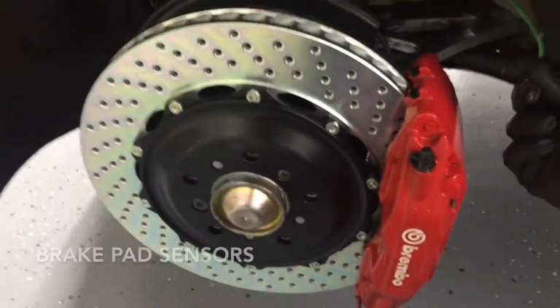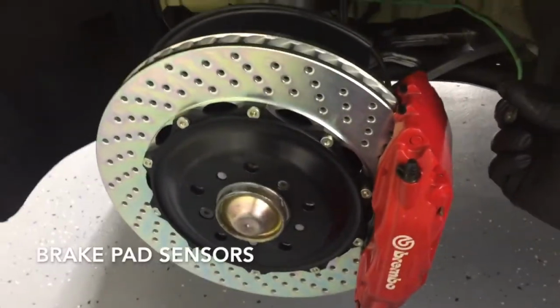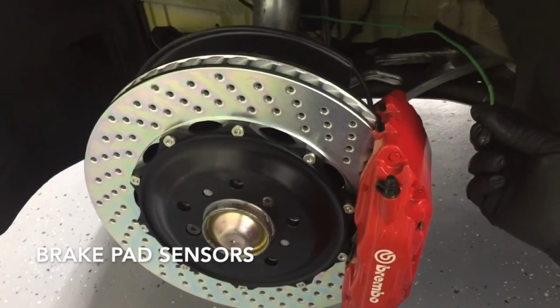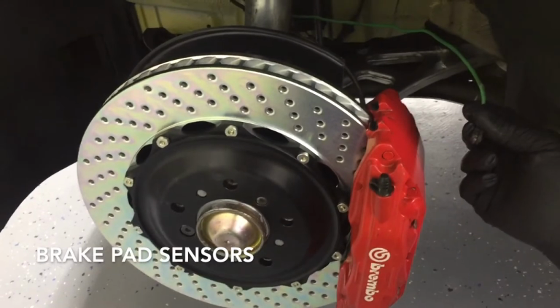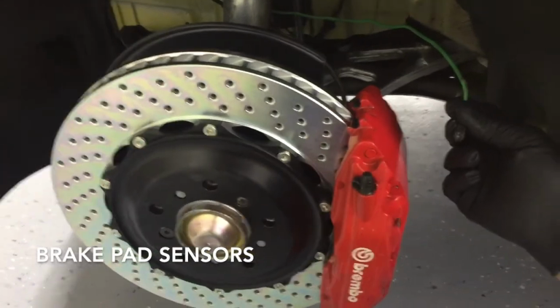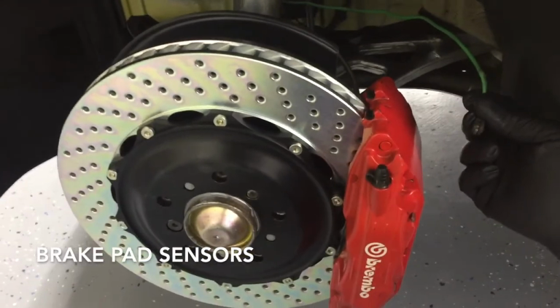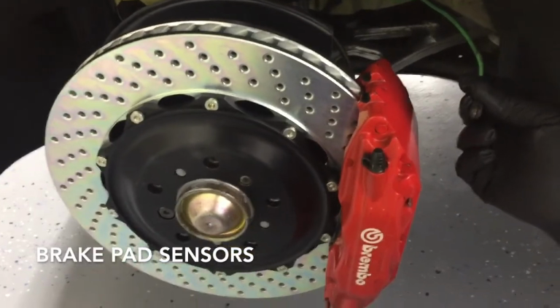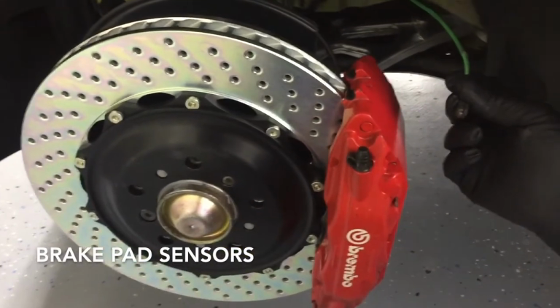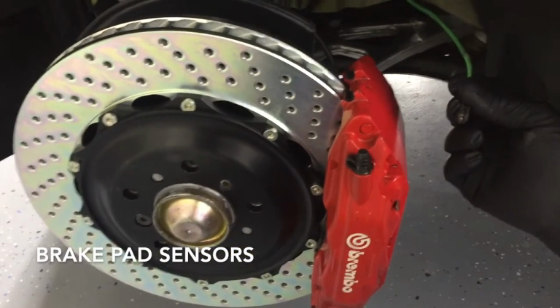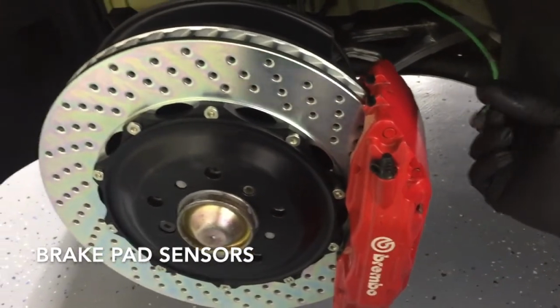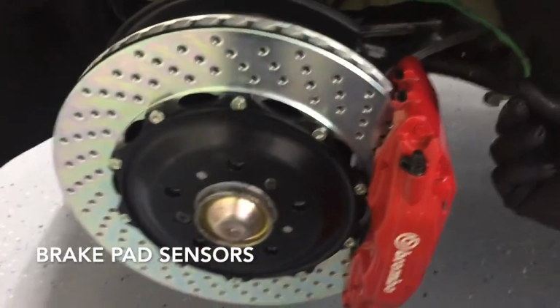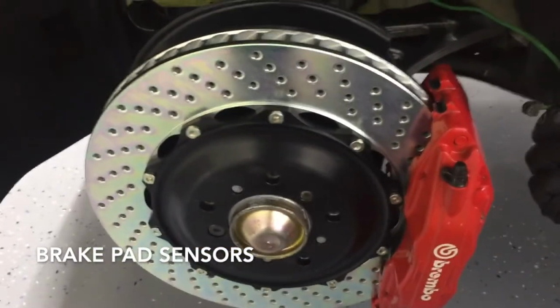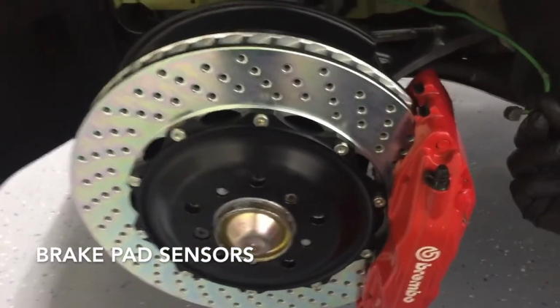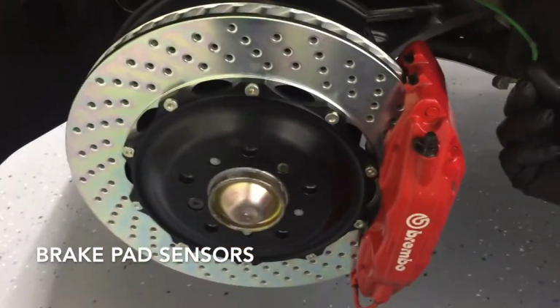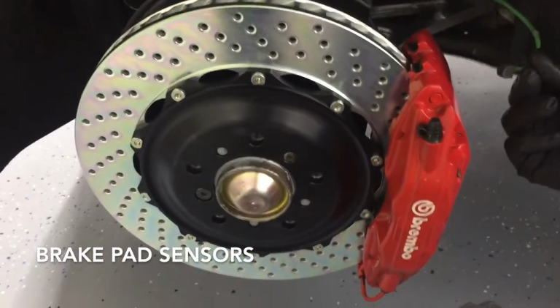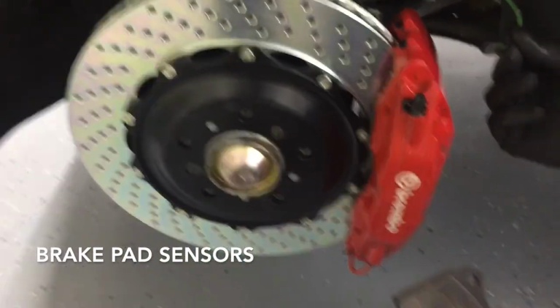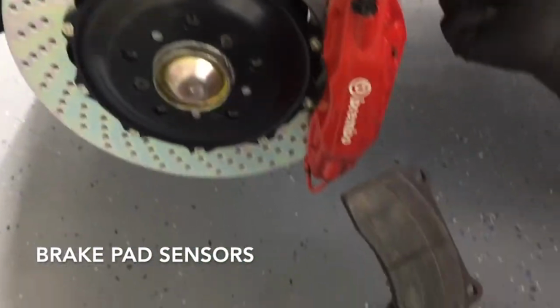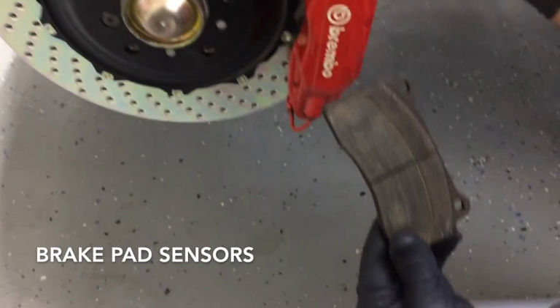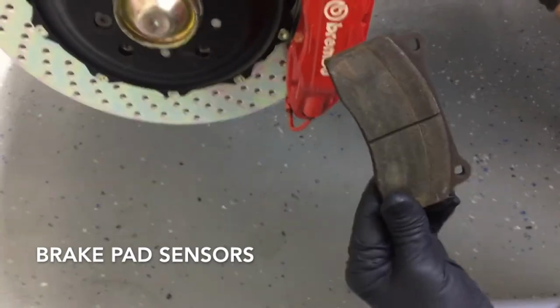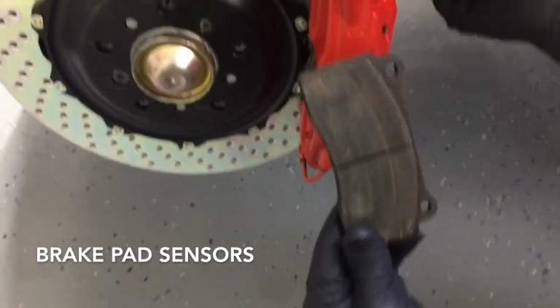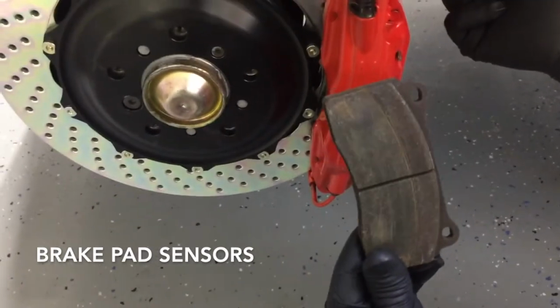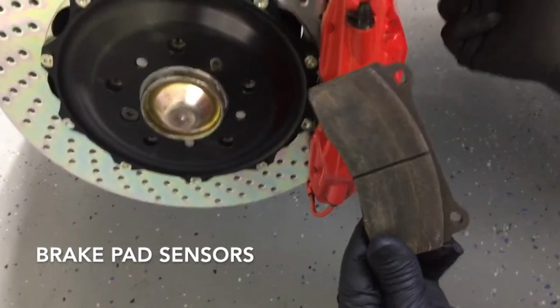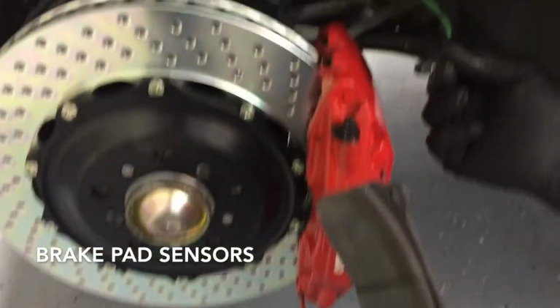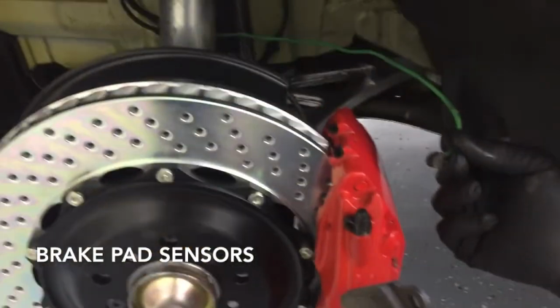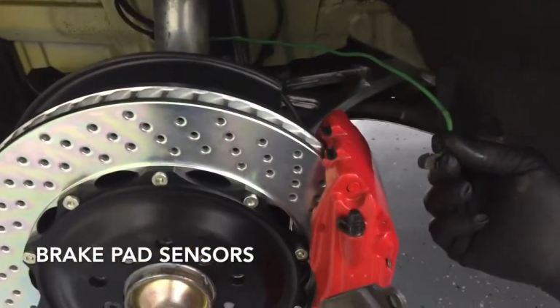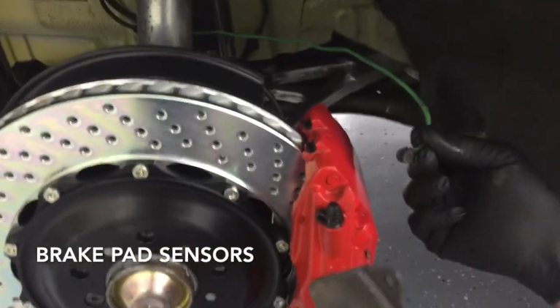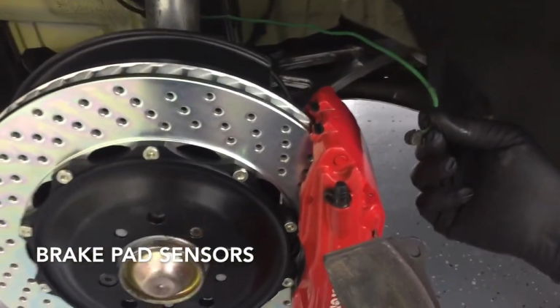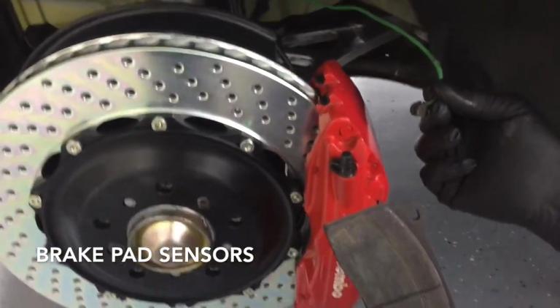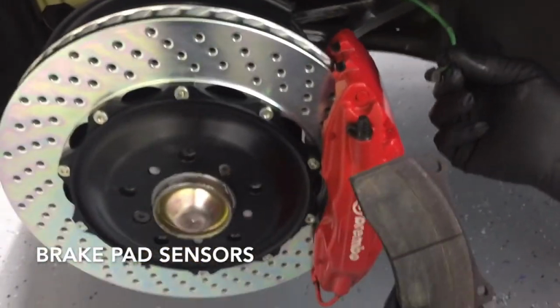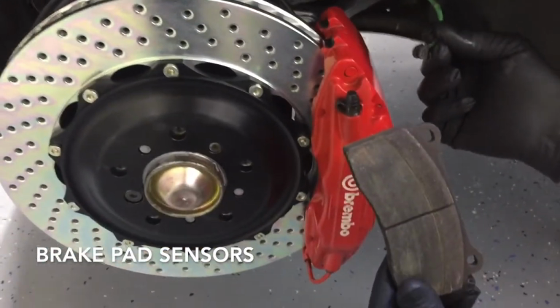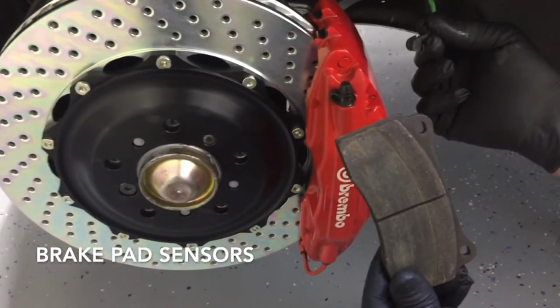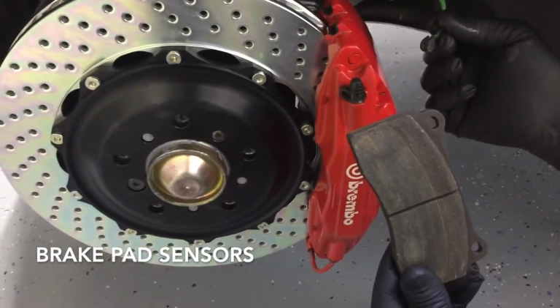The last touch is to plug in your brake pad sensor. When you order your pads, make sure that you get one that will accommodate that sensor, otherwise you'll have to delete it.